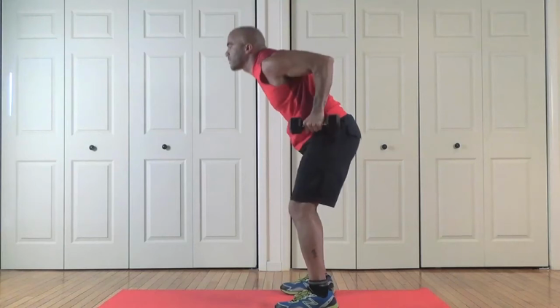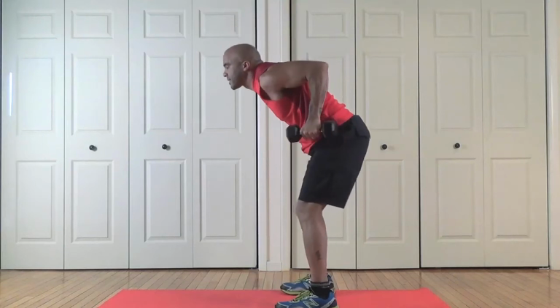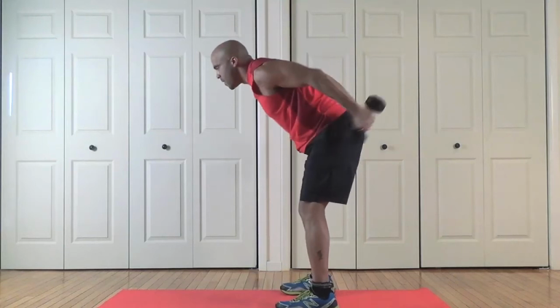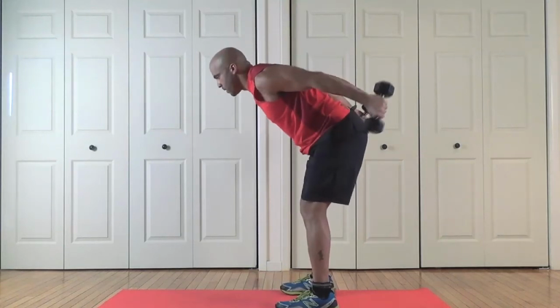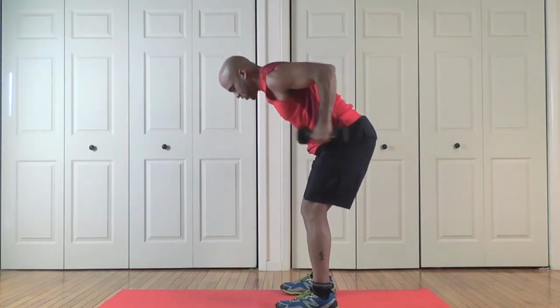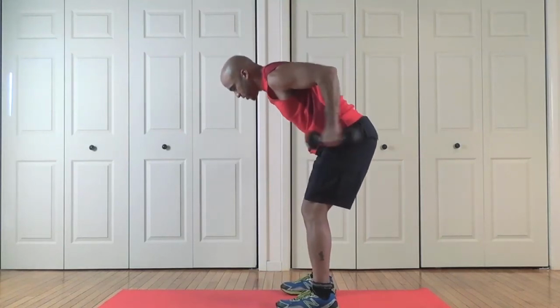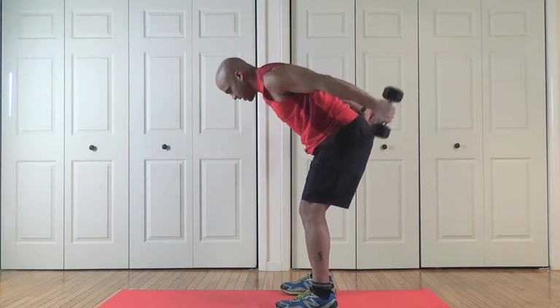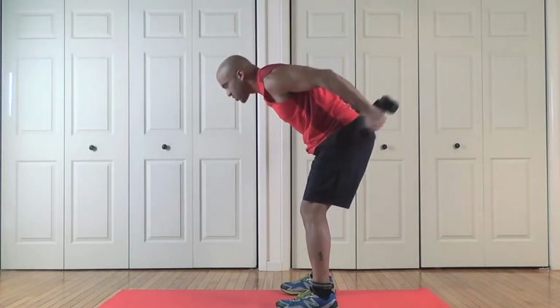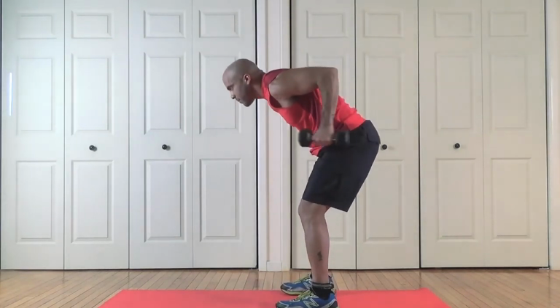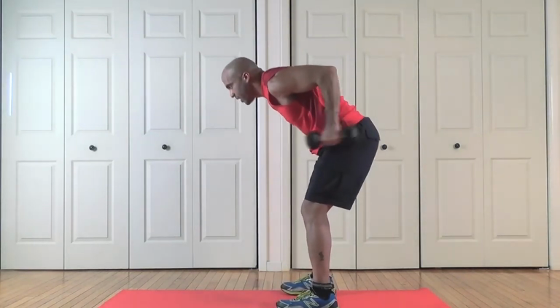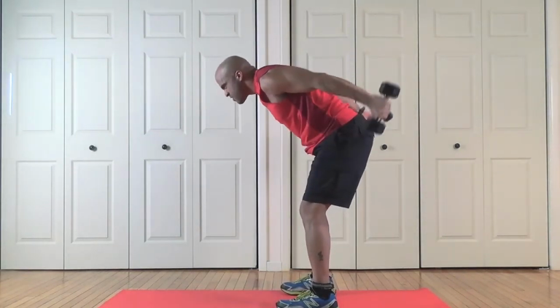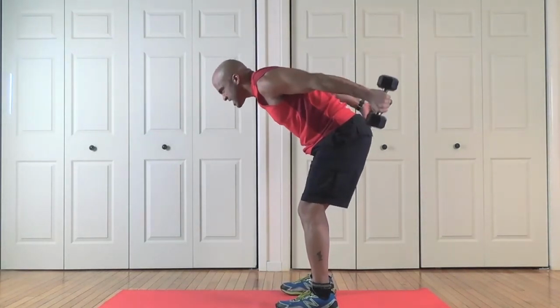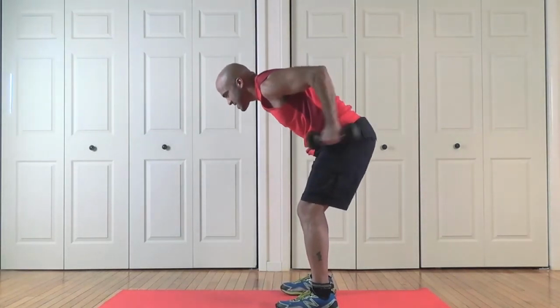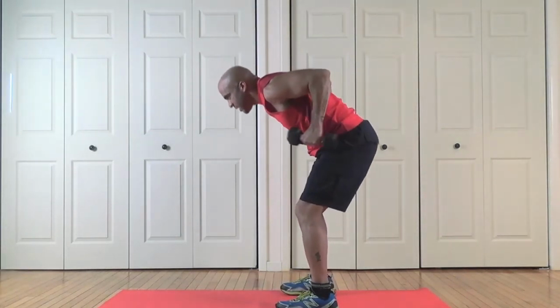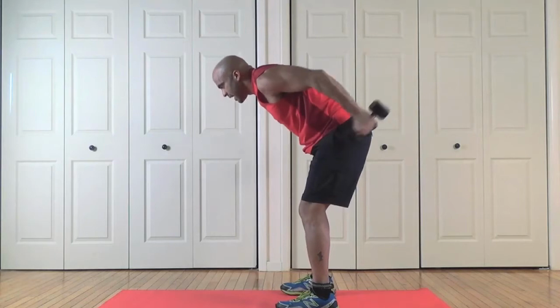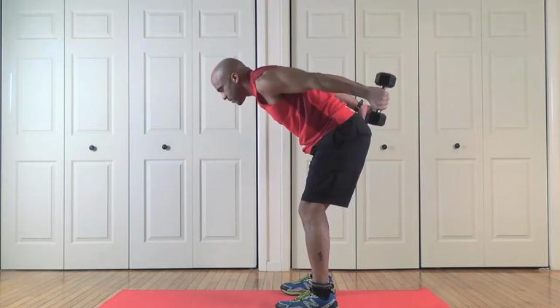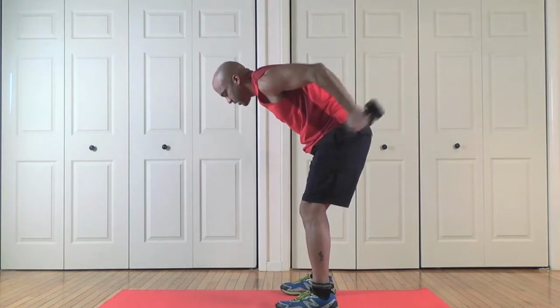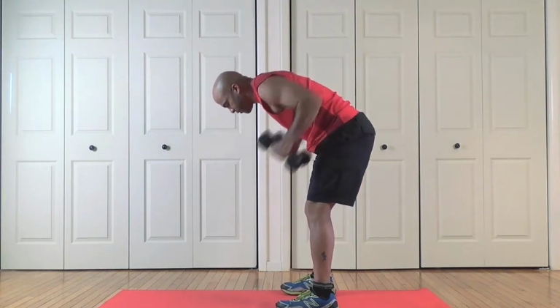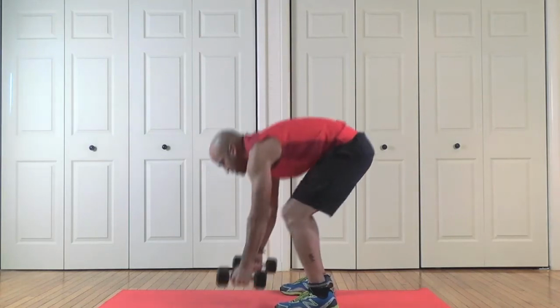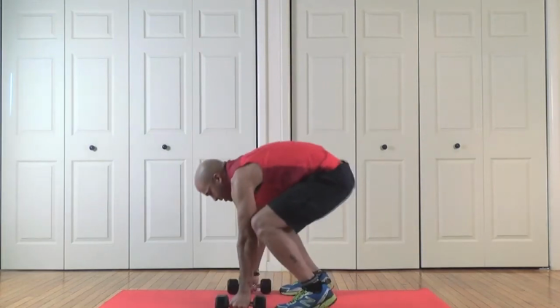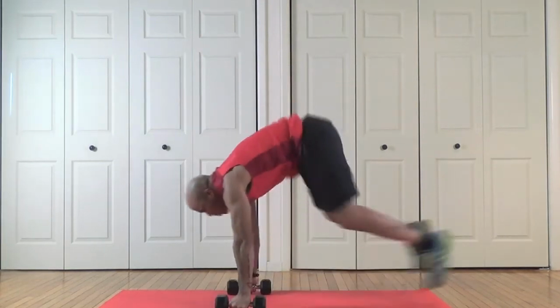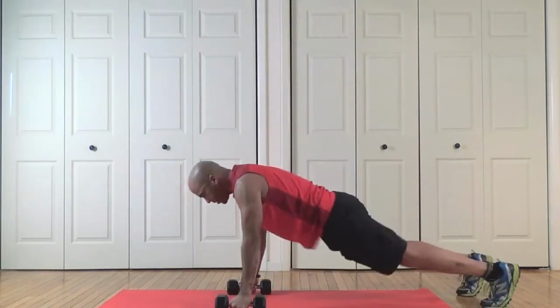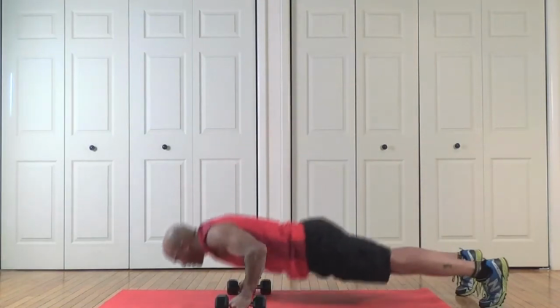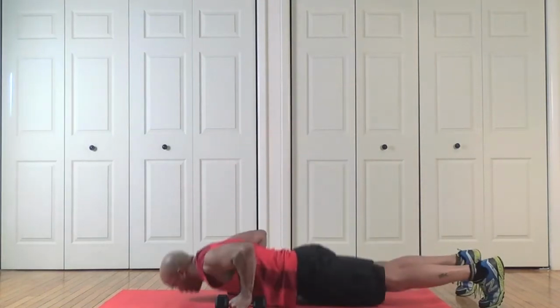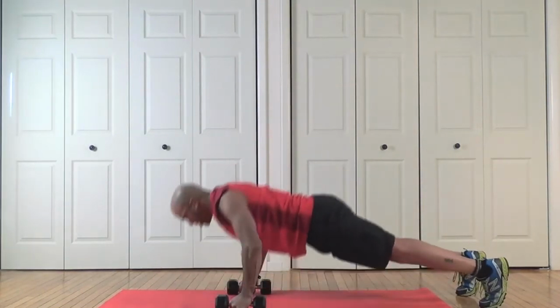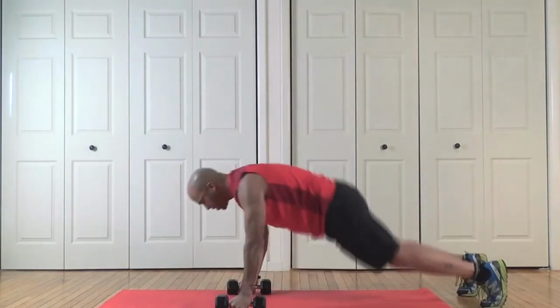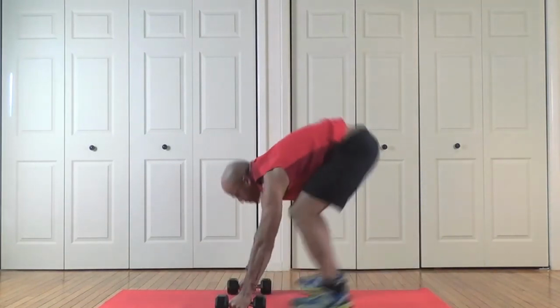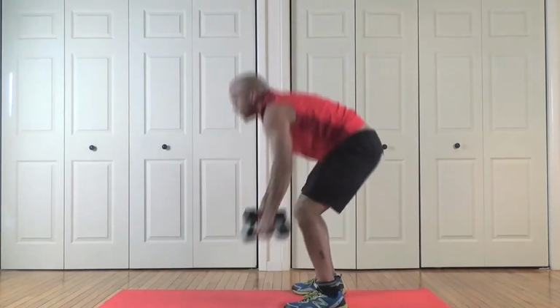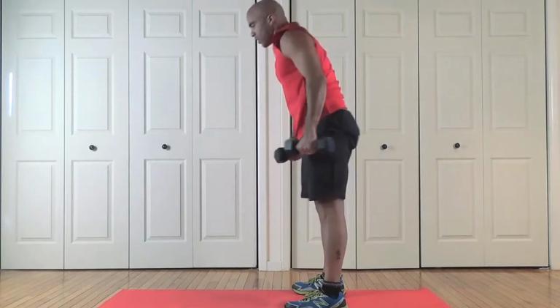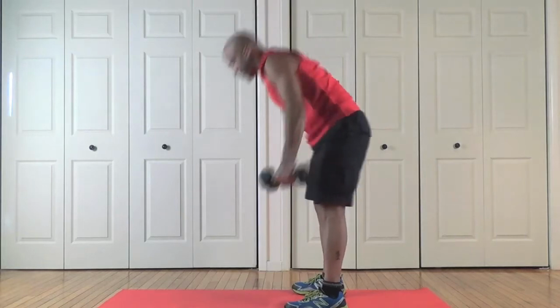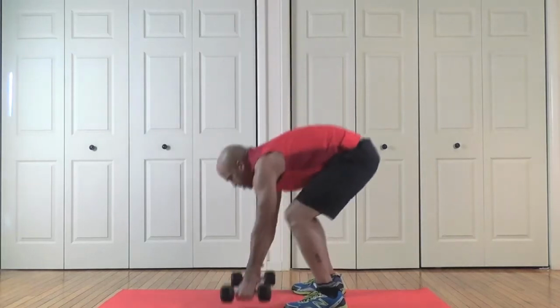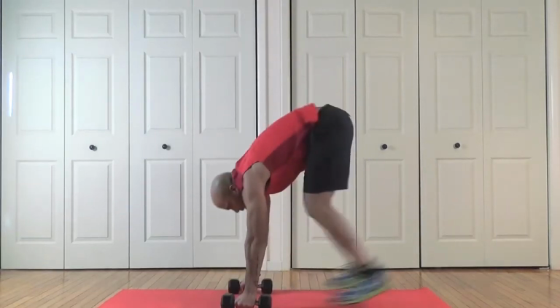Kickbacks — one. Good squeeze on the tricep, right there, tight, tight, tight. Last one right there, that's four. Two burpees. Give me good pushups. Come on, good pushups here.